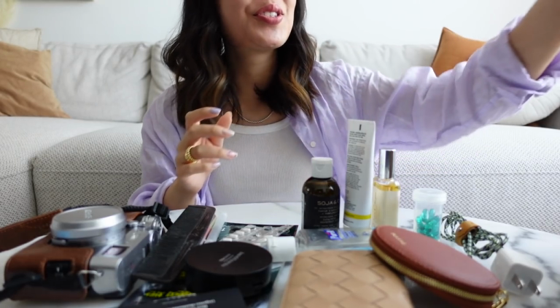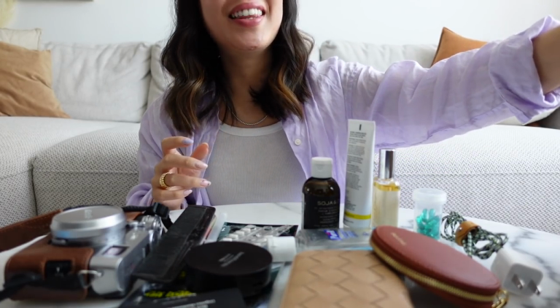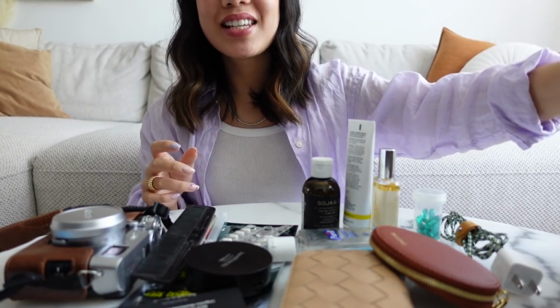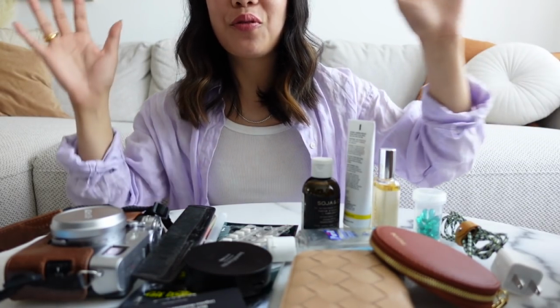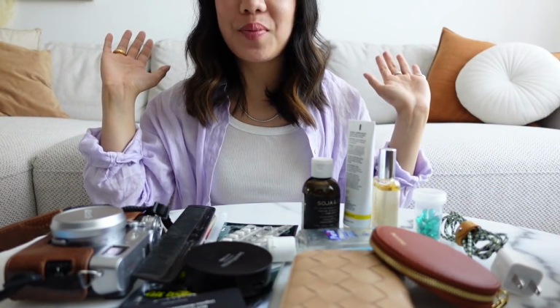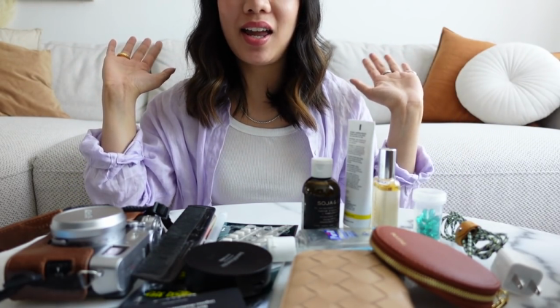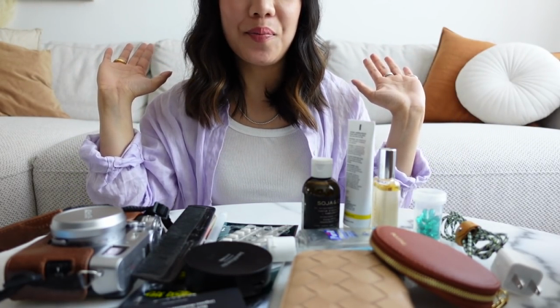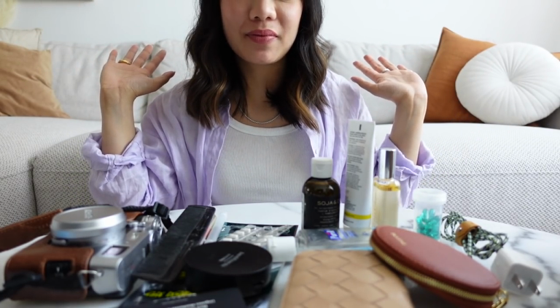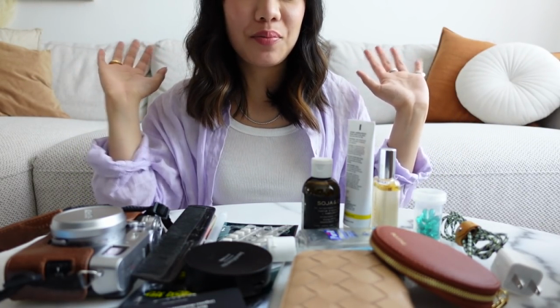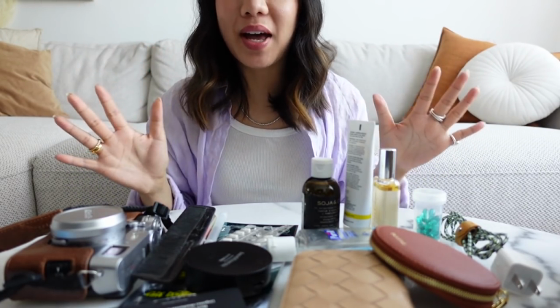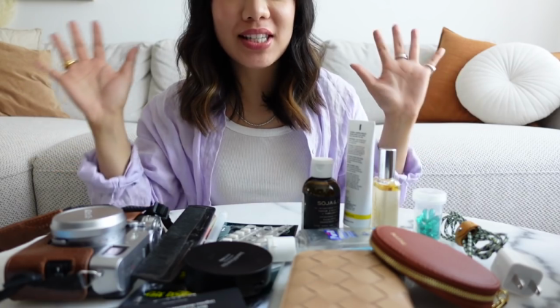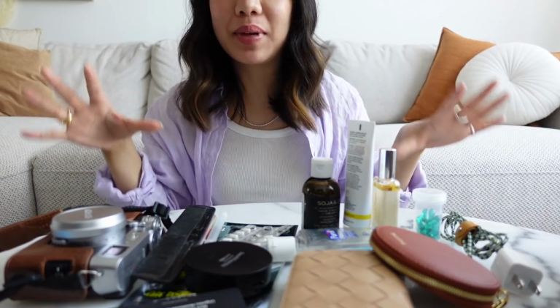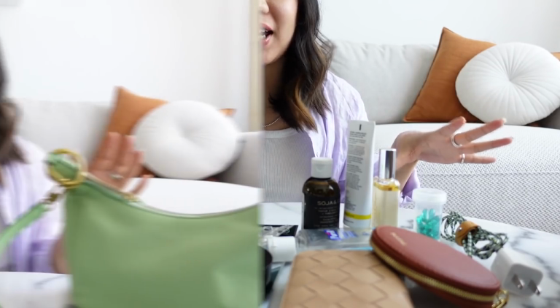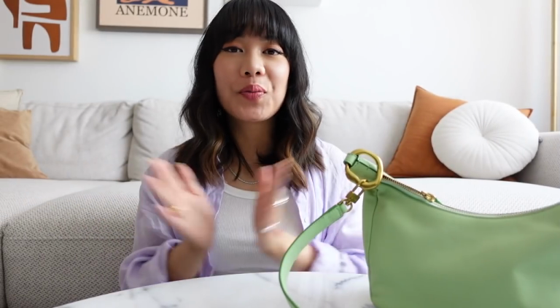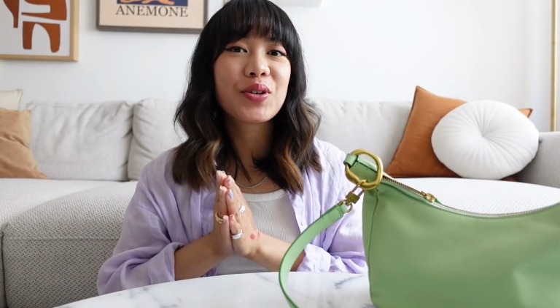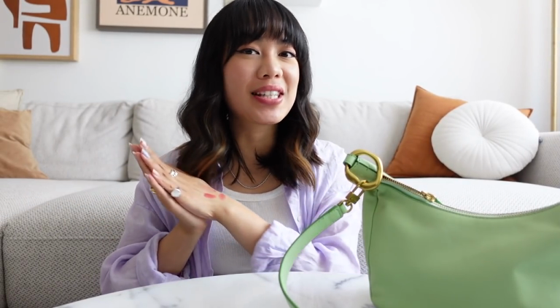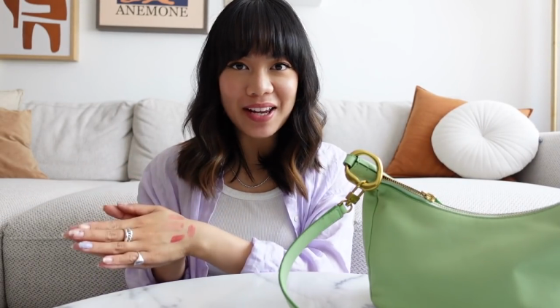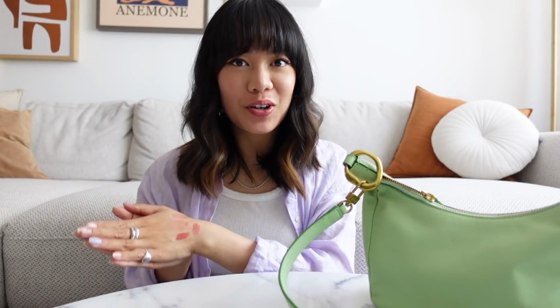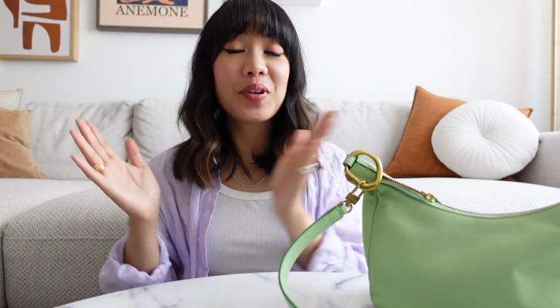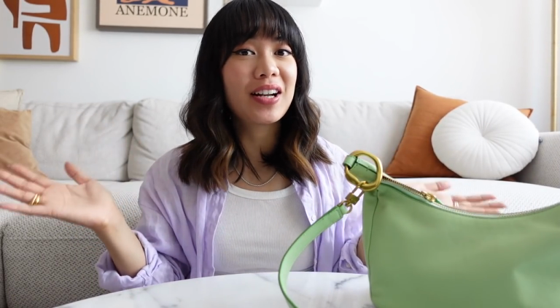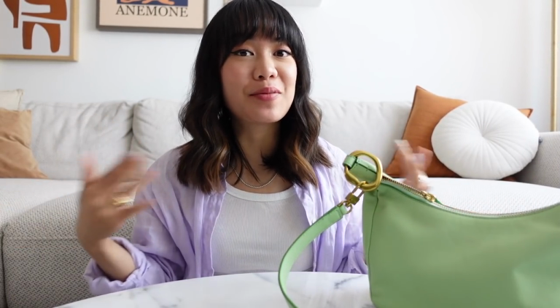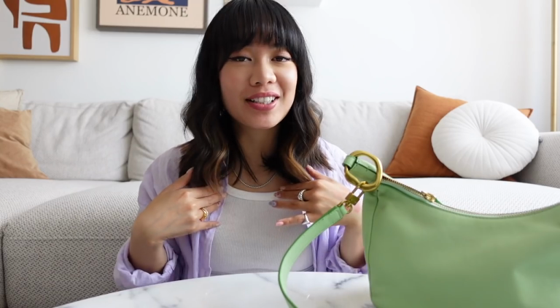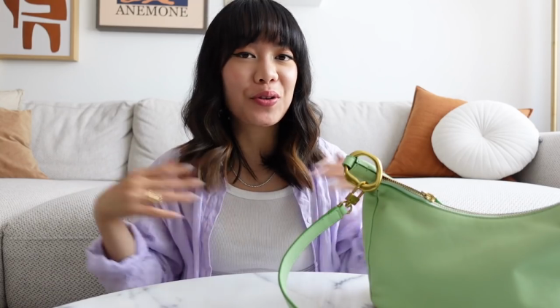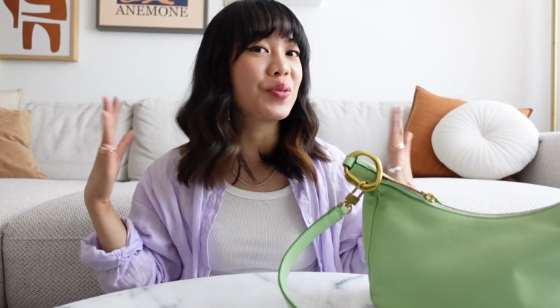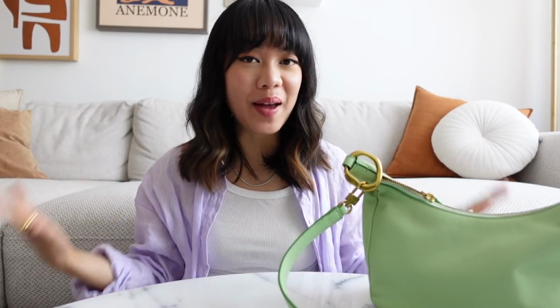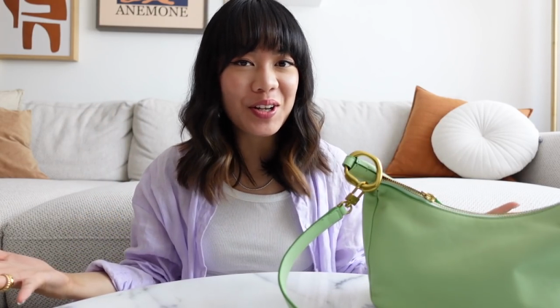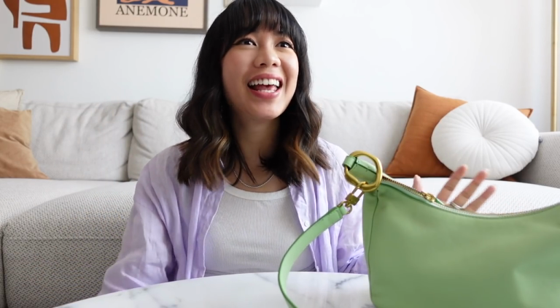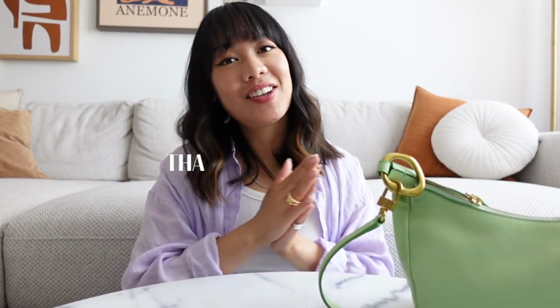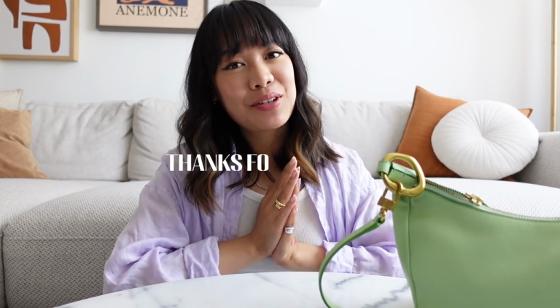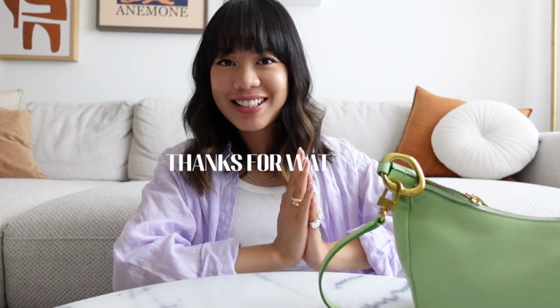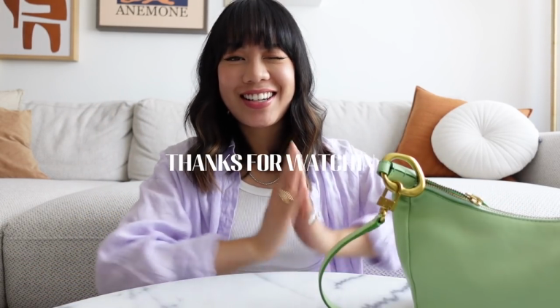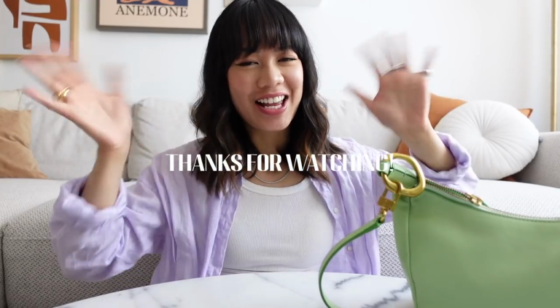So that was it for my bigger bag — what's in my bigger bag. I hope you guys enjoyed this what's in my bag video. I hope you guys found it as fun as I find watching other people's what's in my bag videos. Thank you guys again for watching — see you guys next time.